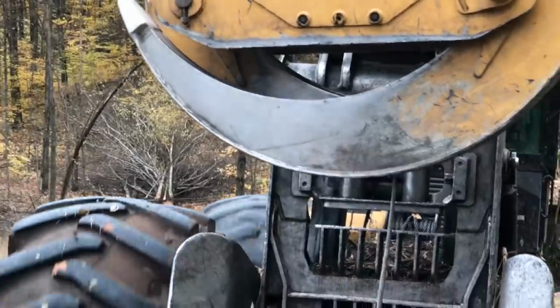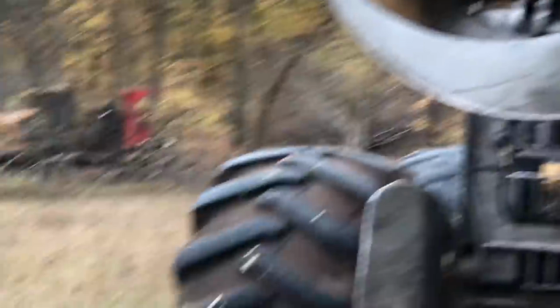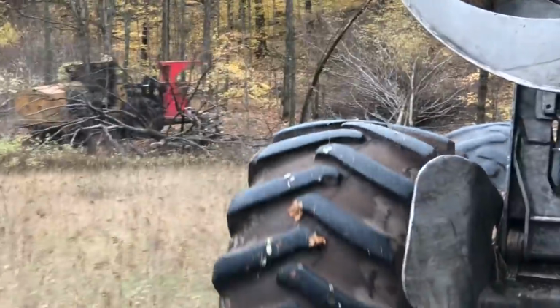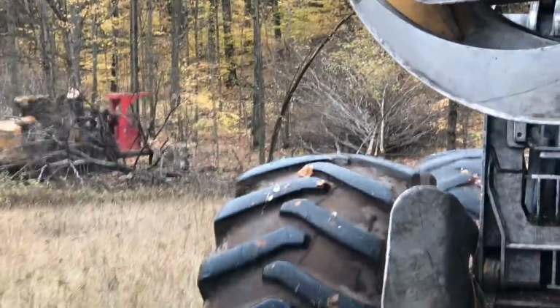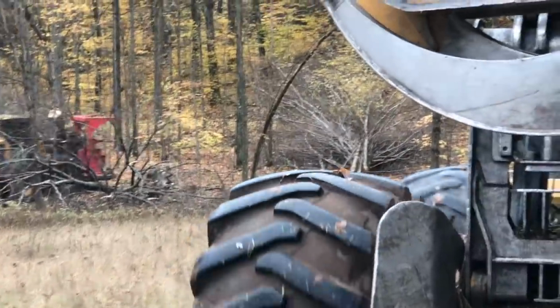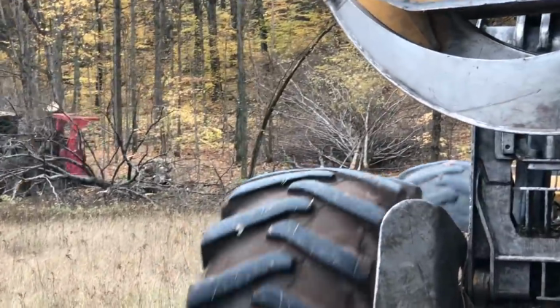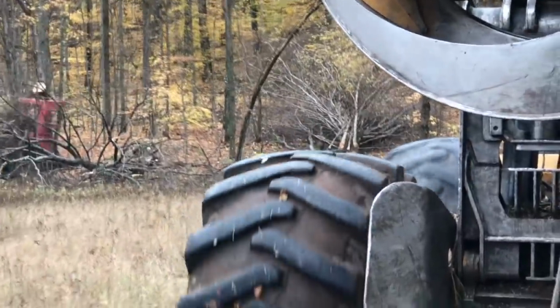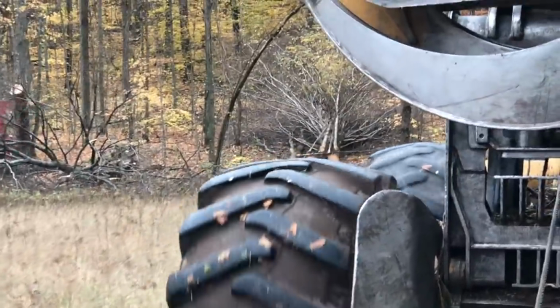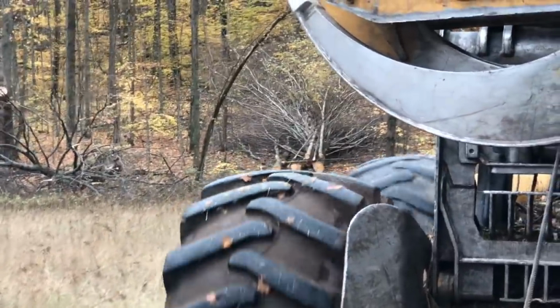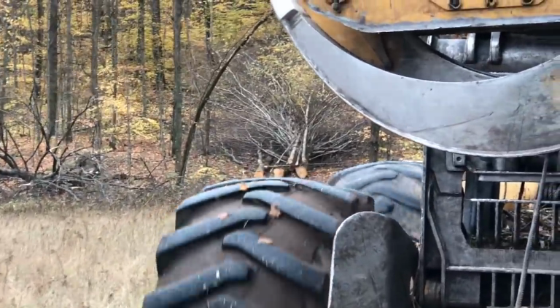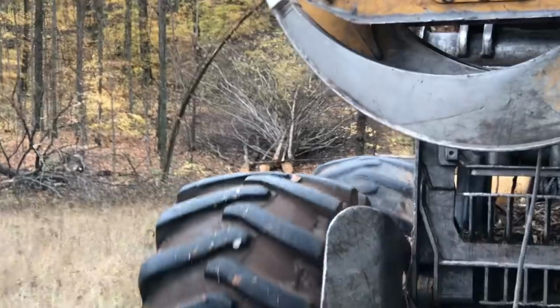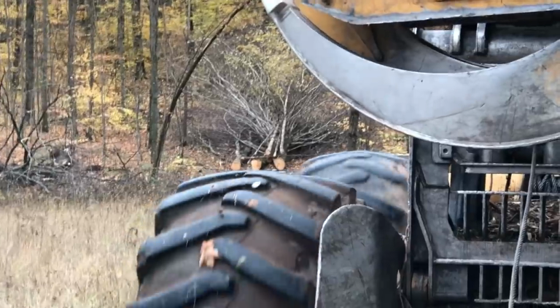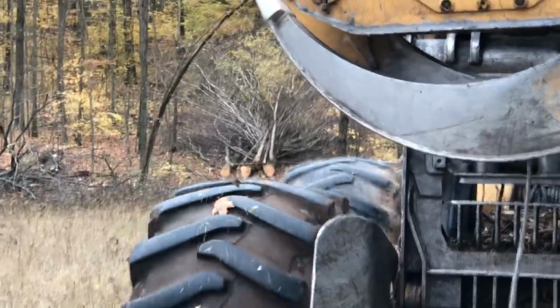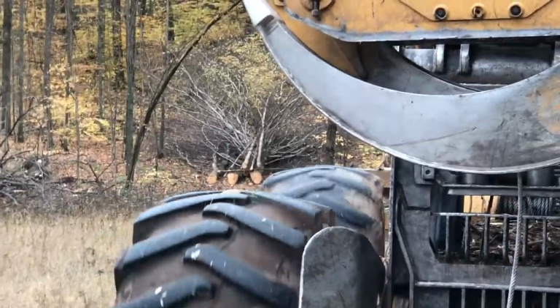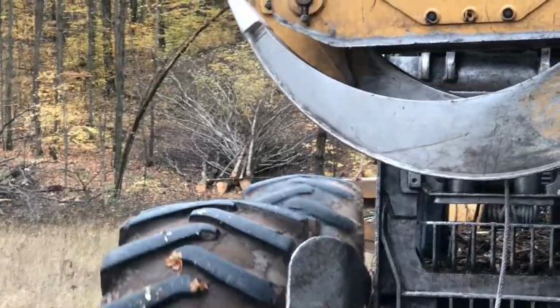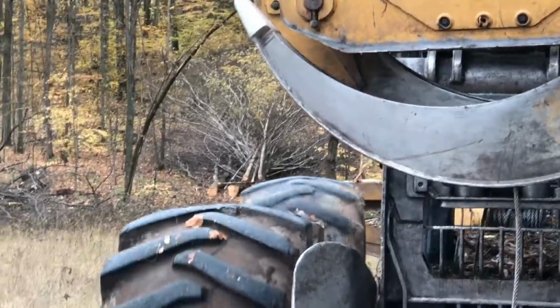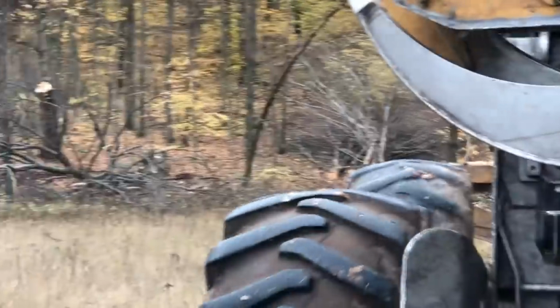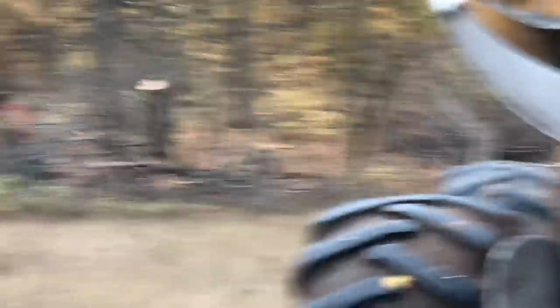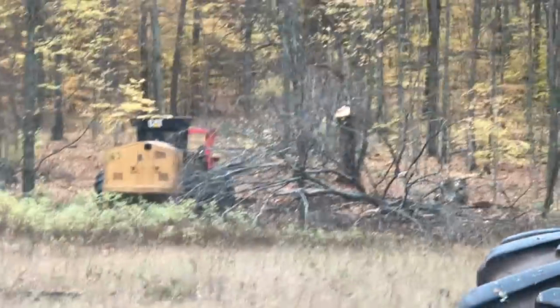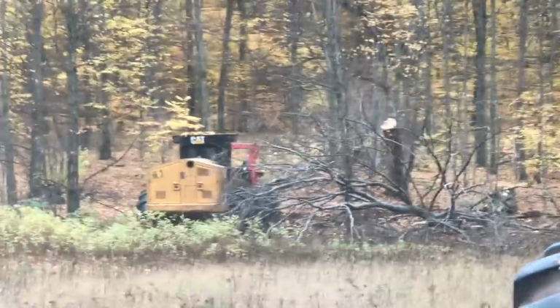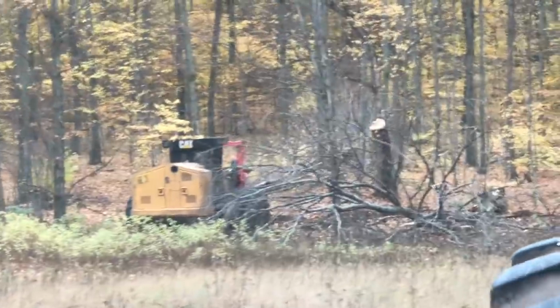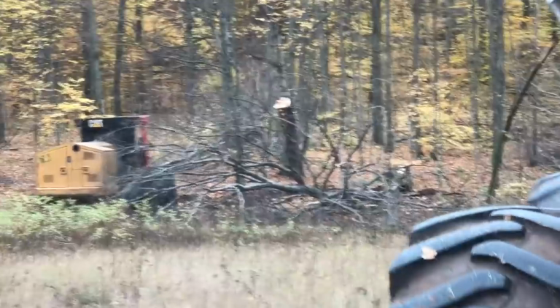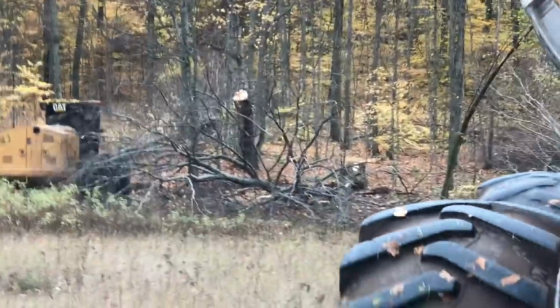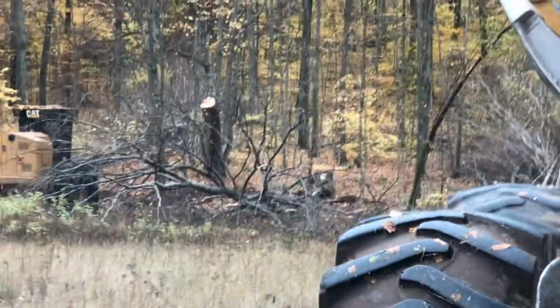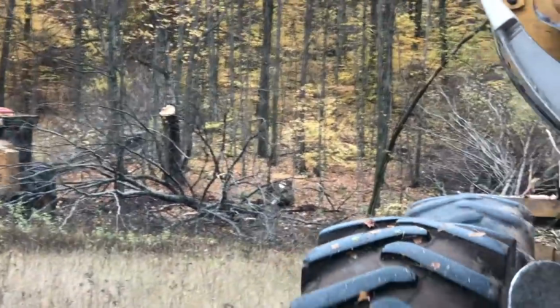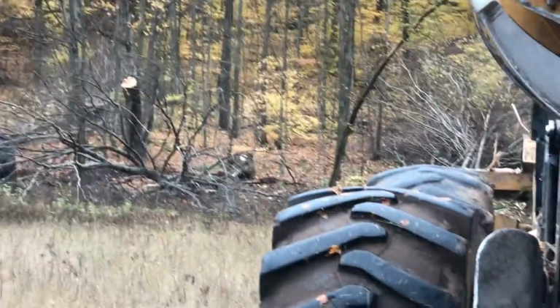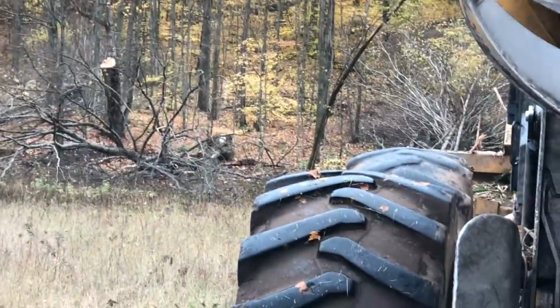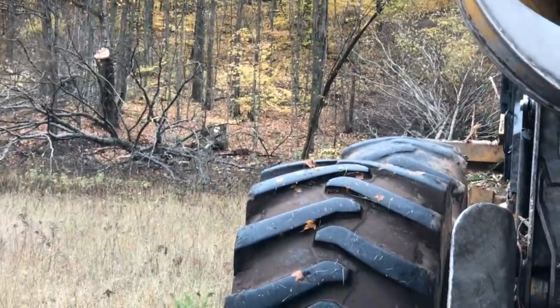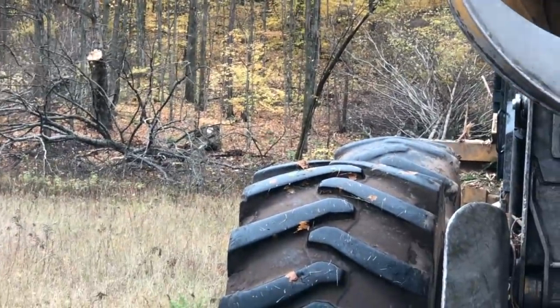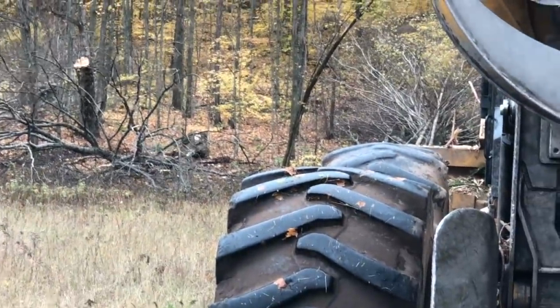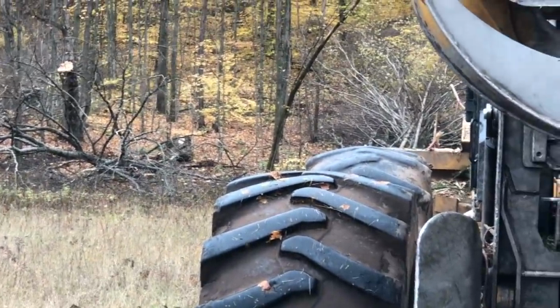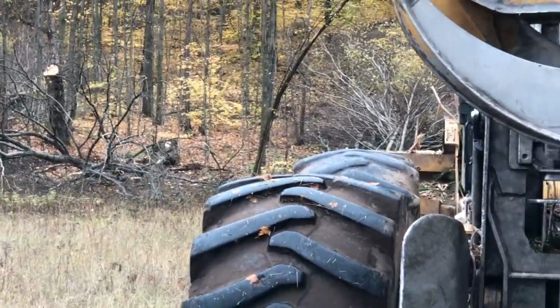I'm not quite sure yet. Wherever you want it. Looks like that bundle's coming out here. Is this the landing right here? I think that's where you want it. Go ahead and spin us around so we can back her in.